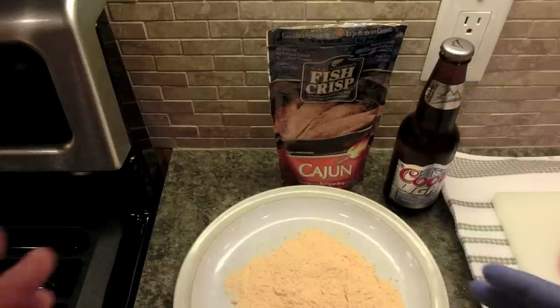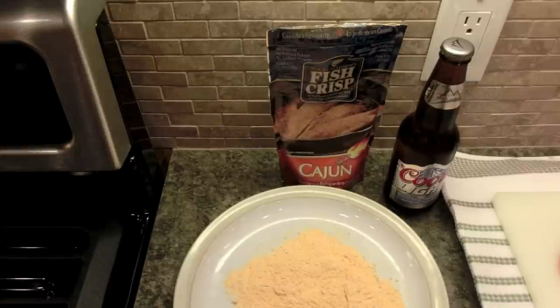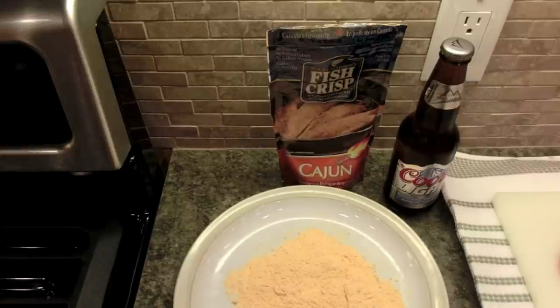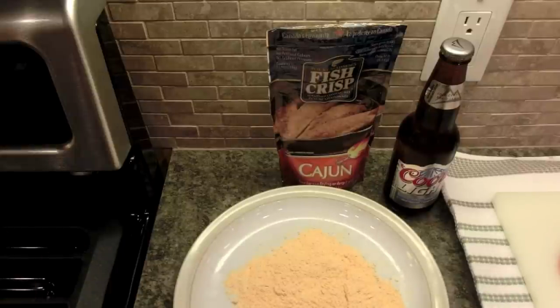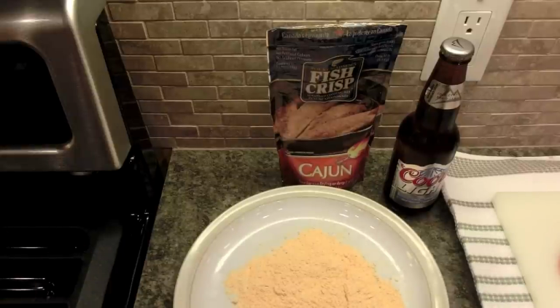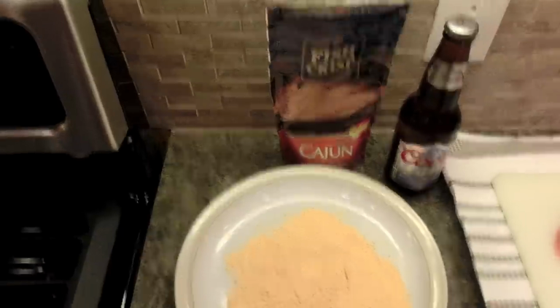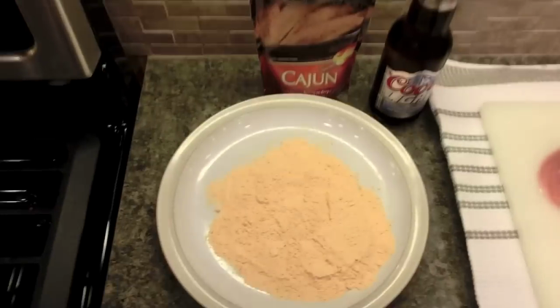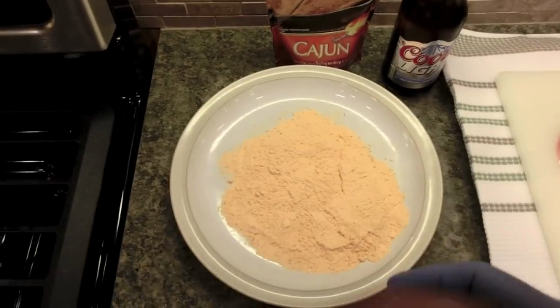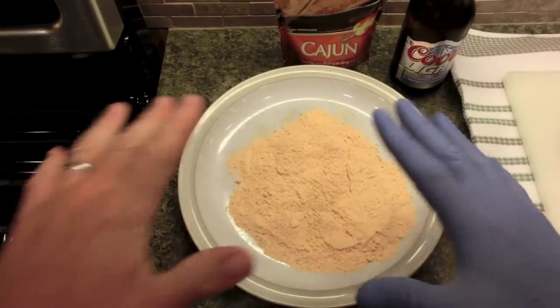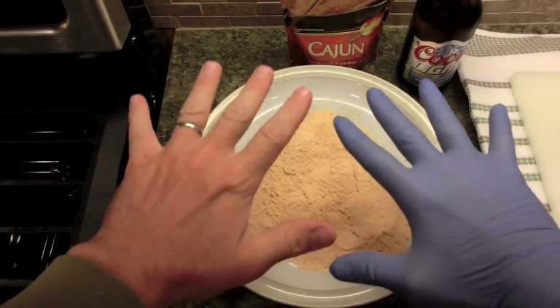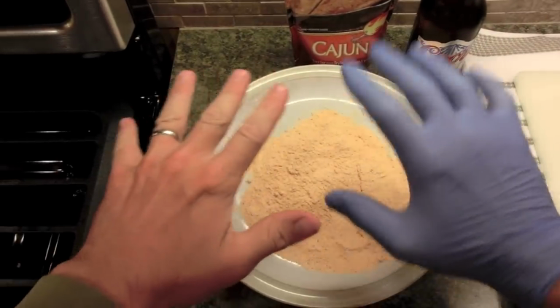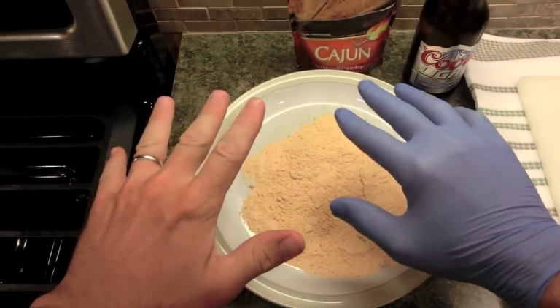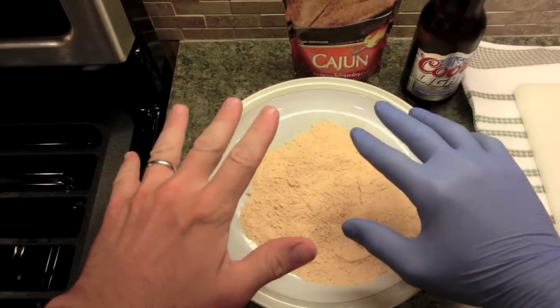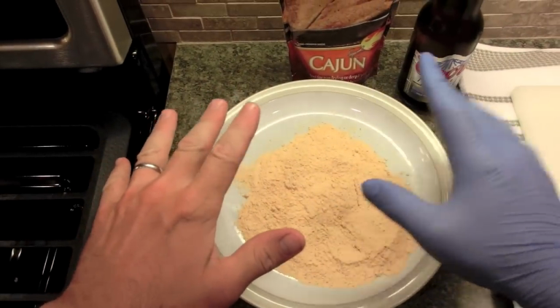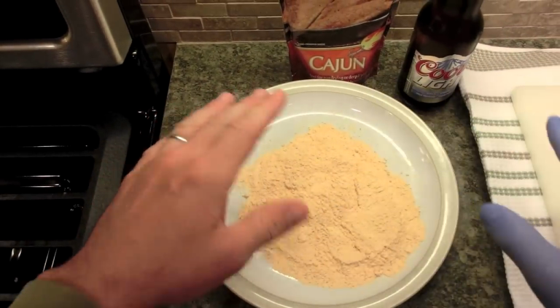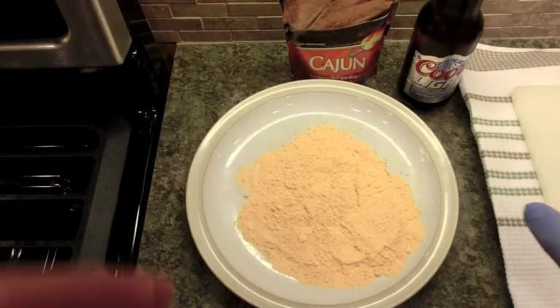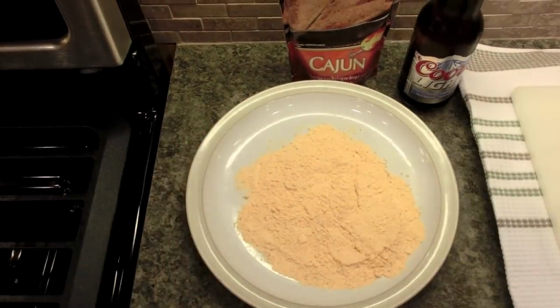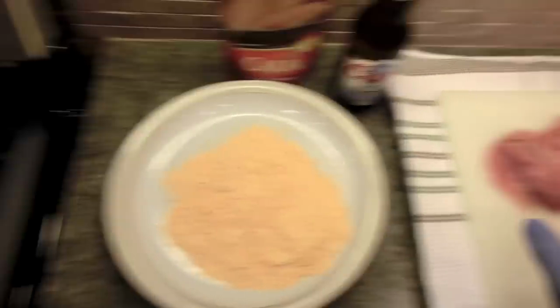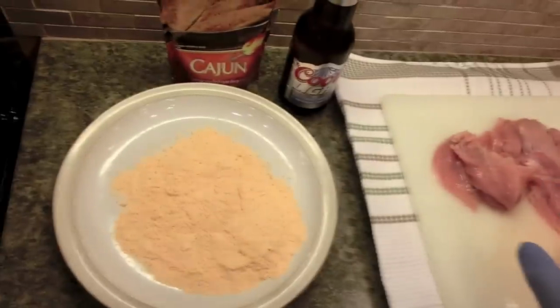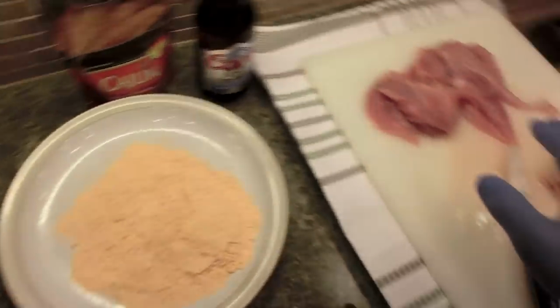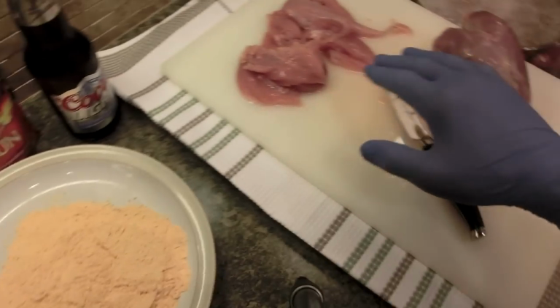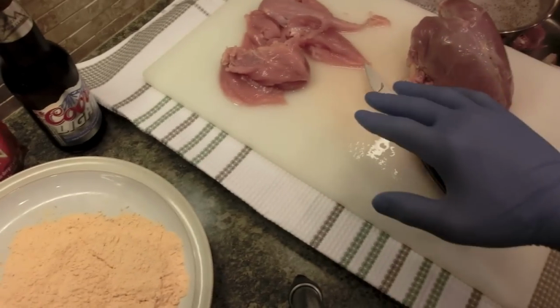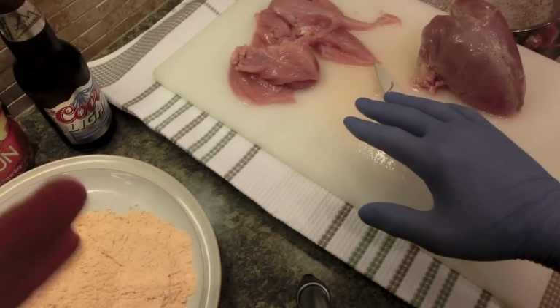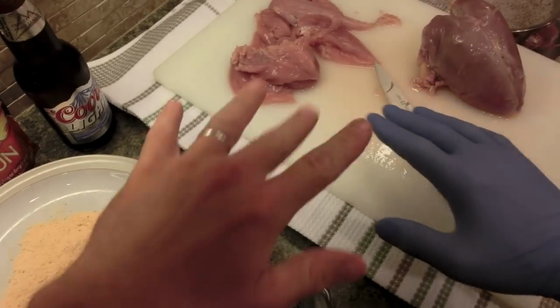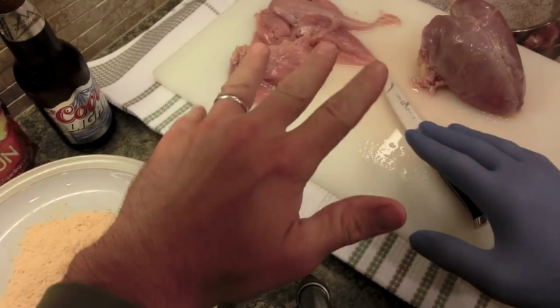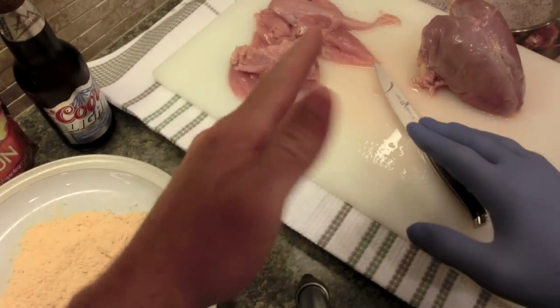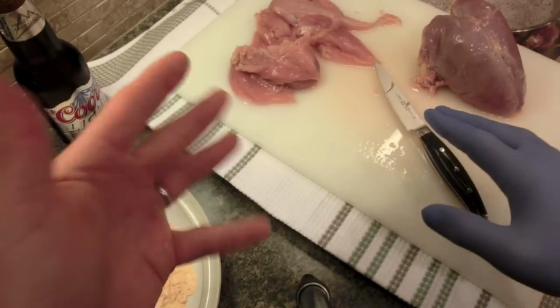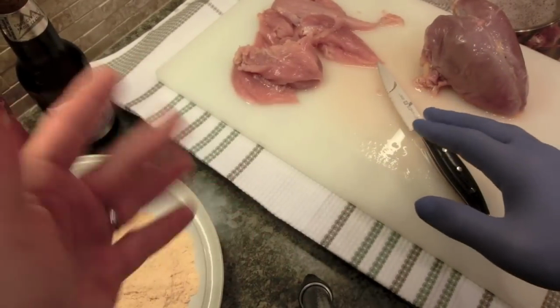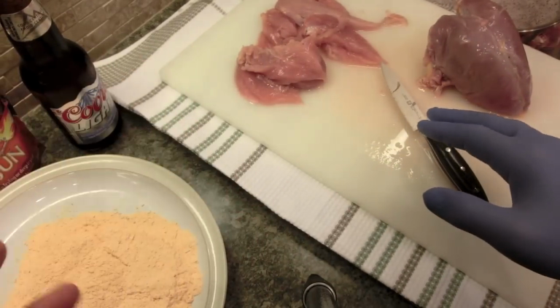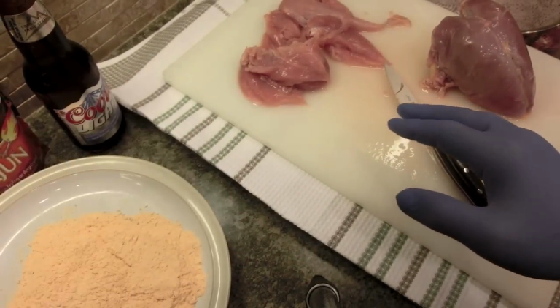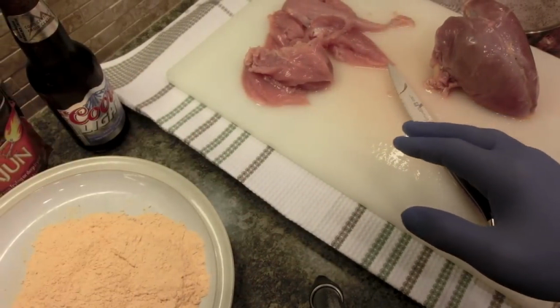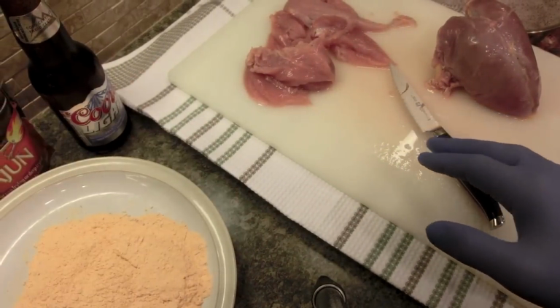Hello everyone. I have got to do some cooking. I got a gloved hand that I'll be touching the food with here, and this hand I'll just be doing my other stuff with.